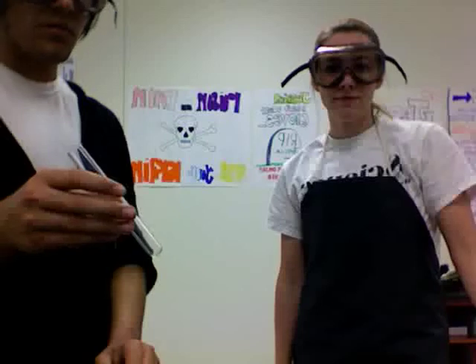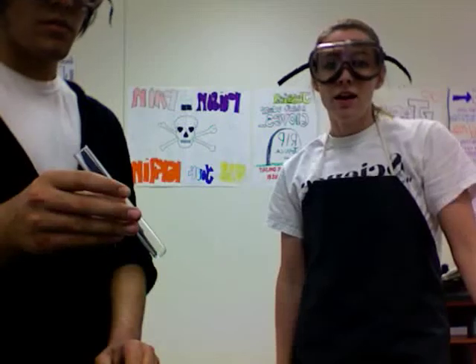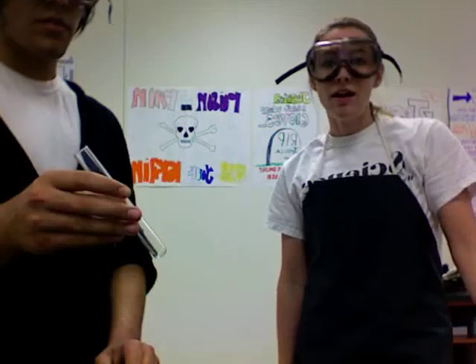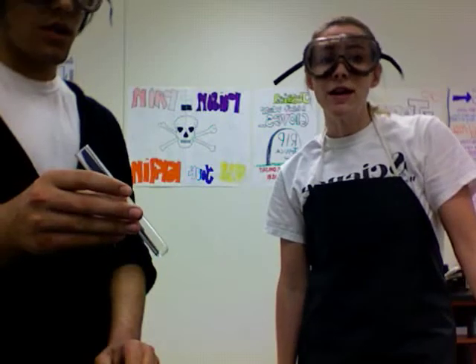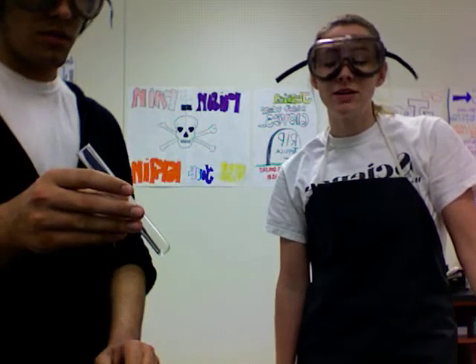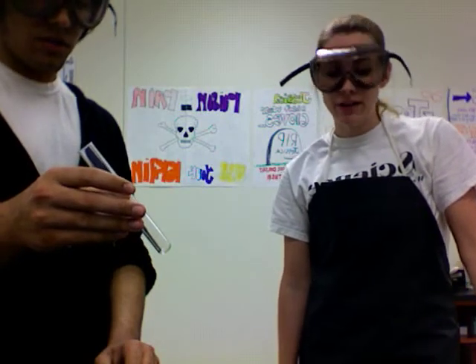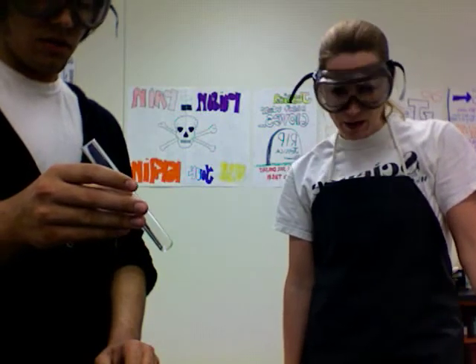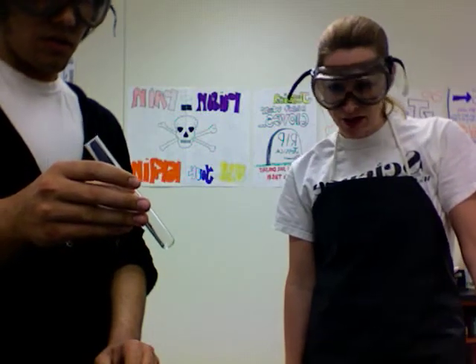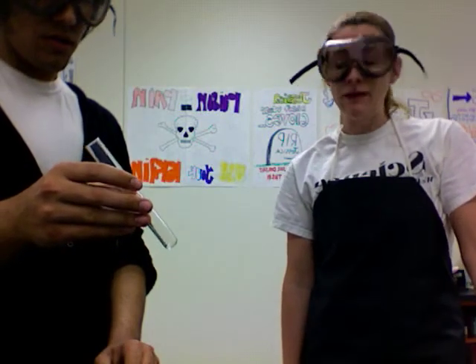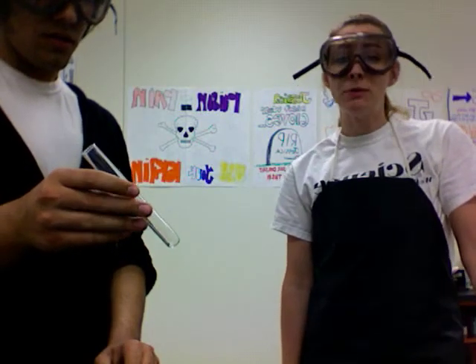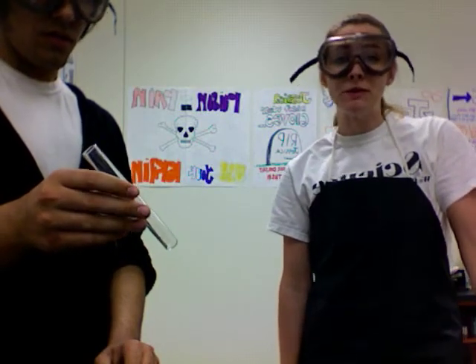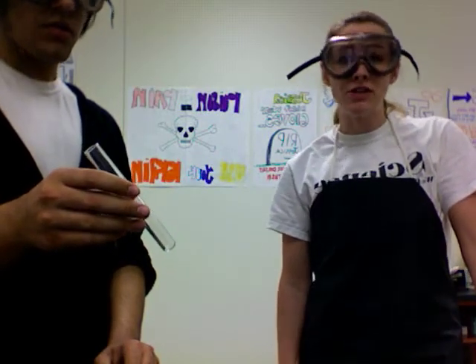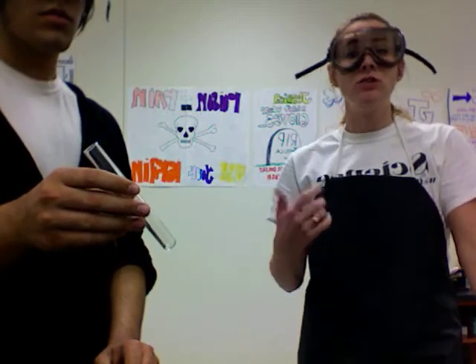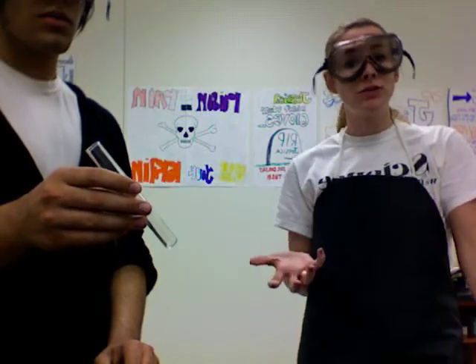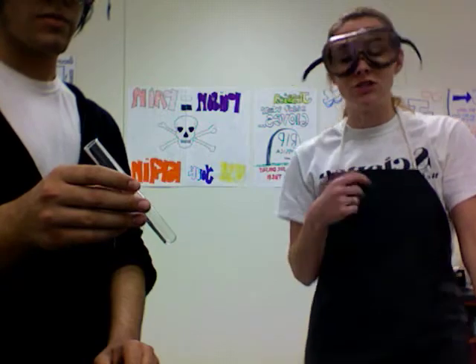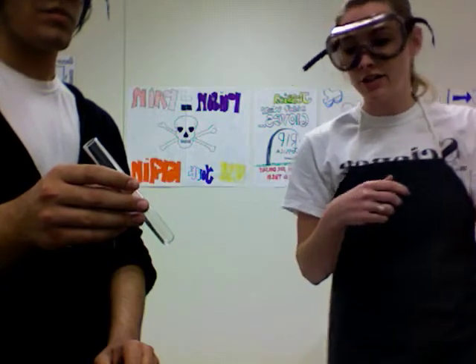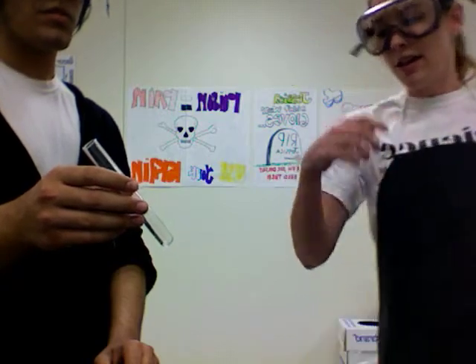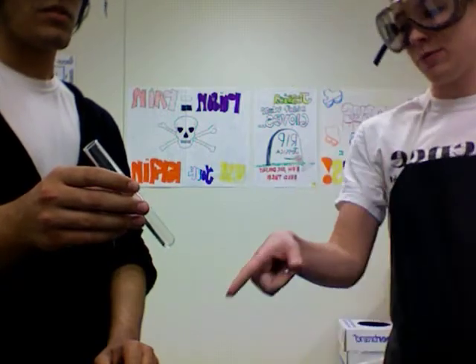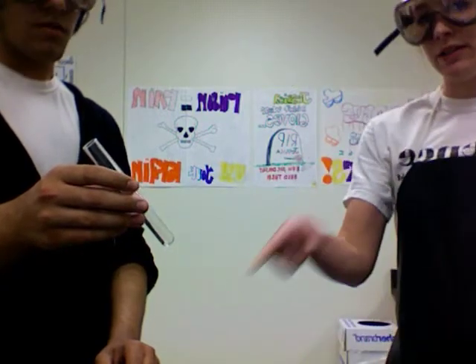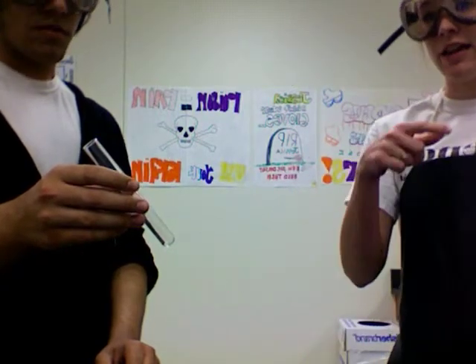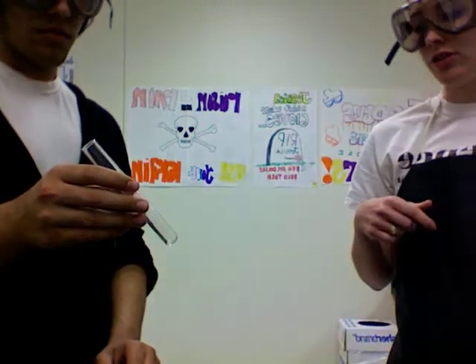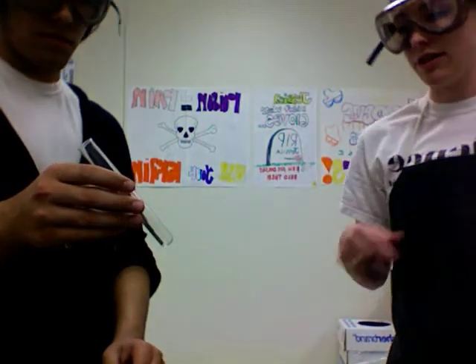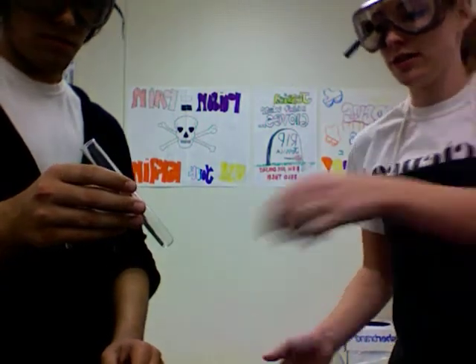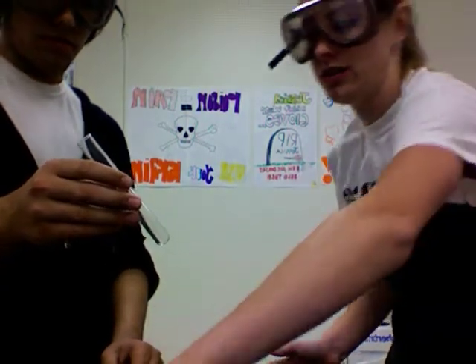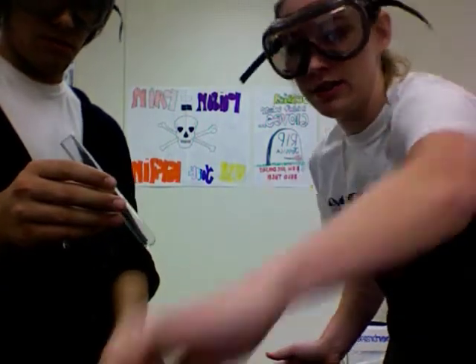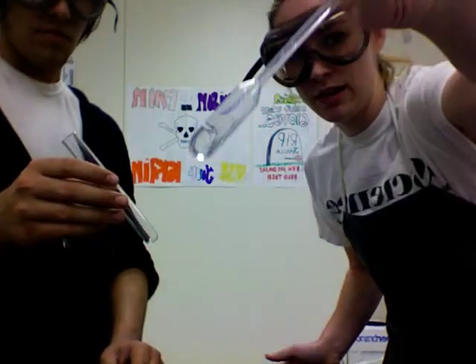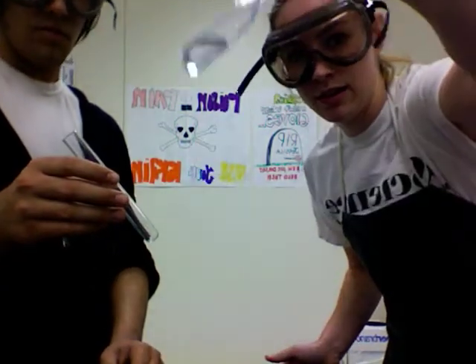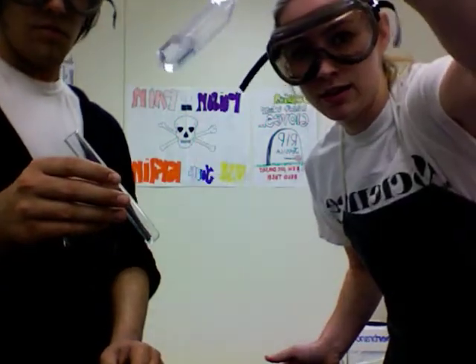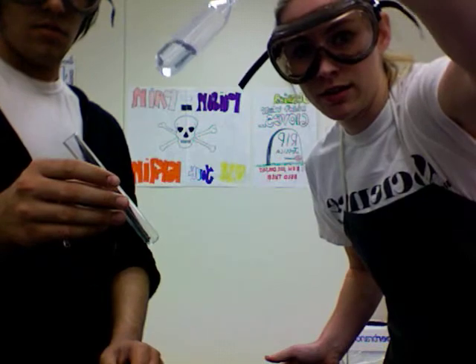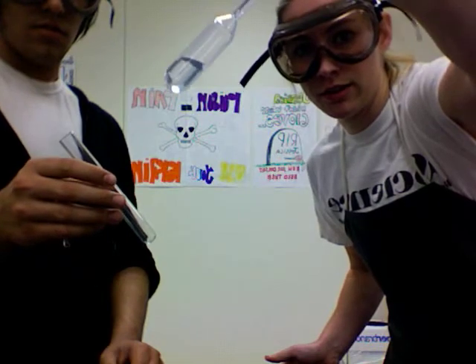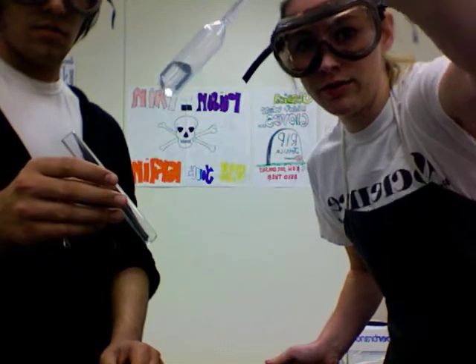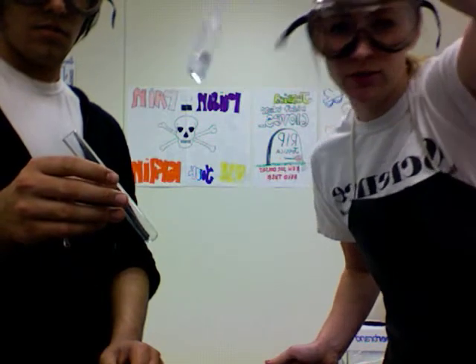The next reaction is going to be a very special type of double replacement reaction called a neutralization reaction. And we're going to take our sodium hydroxide, which is a clear liquid solution.